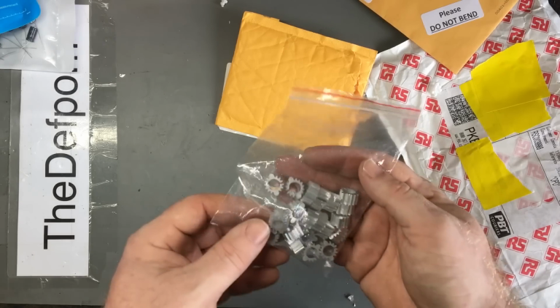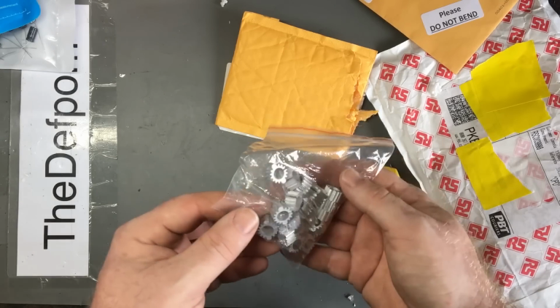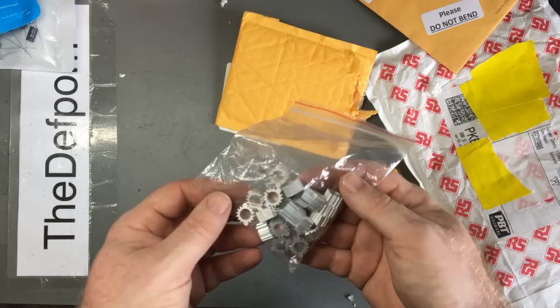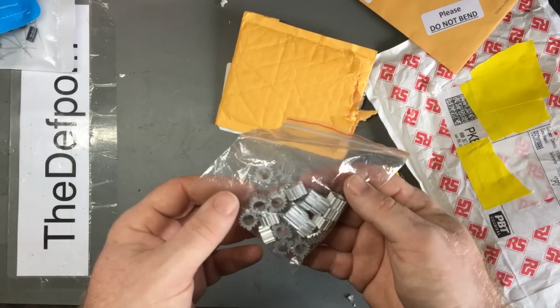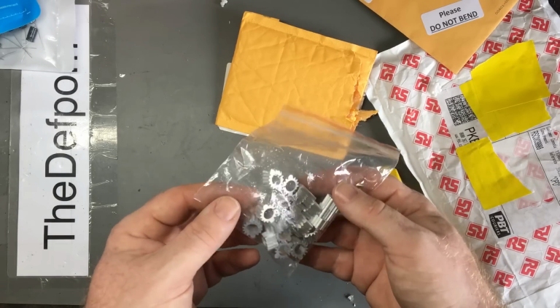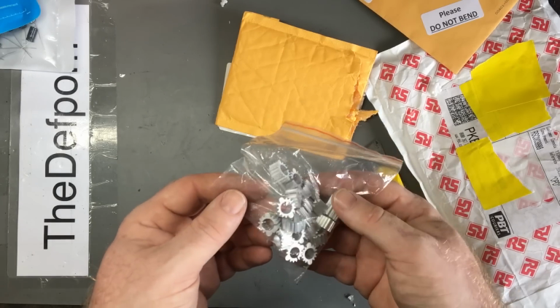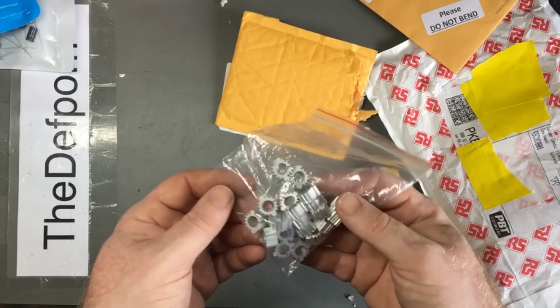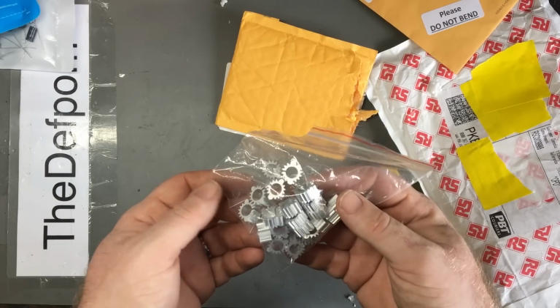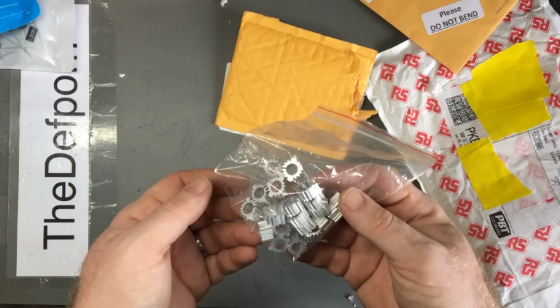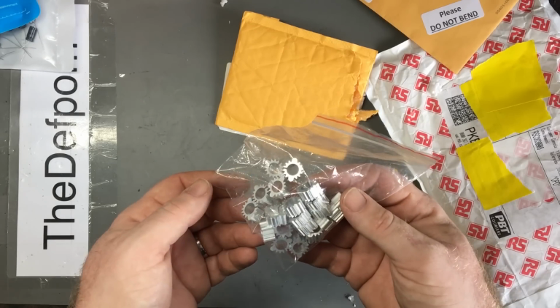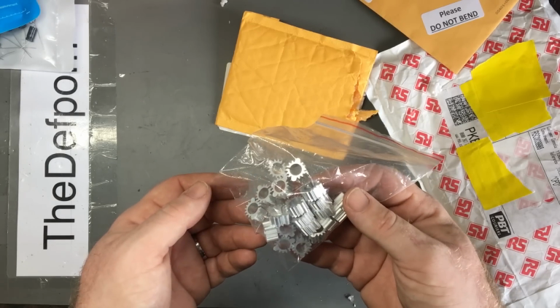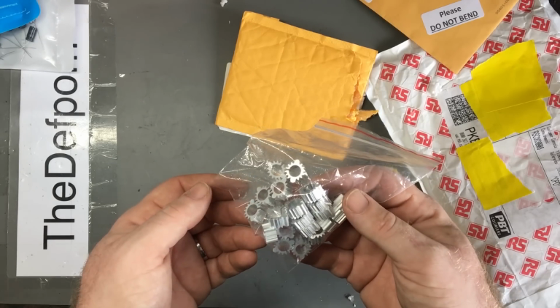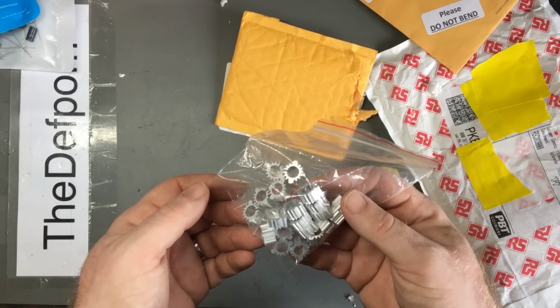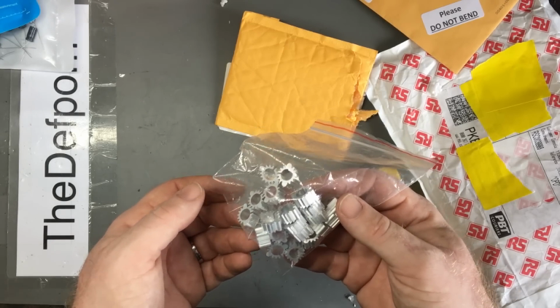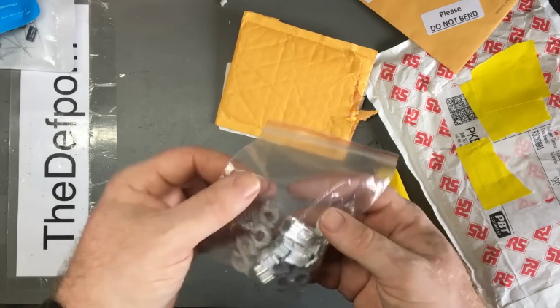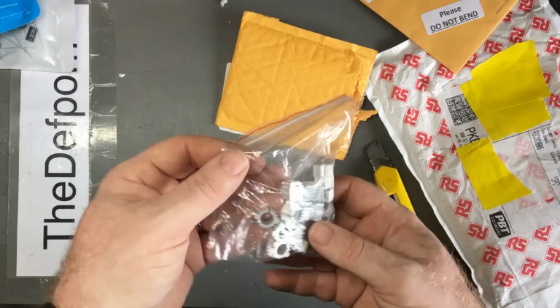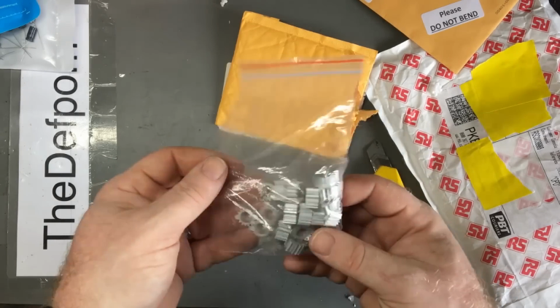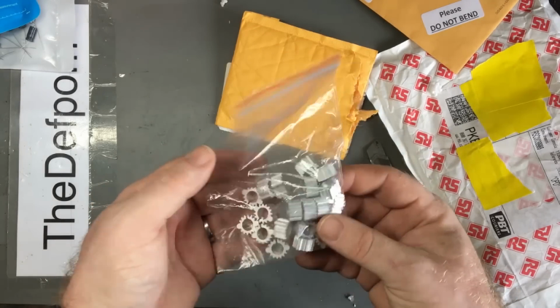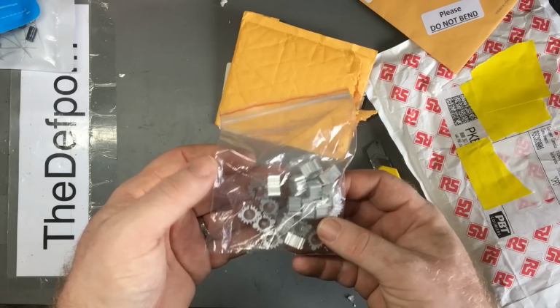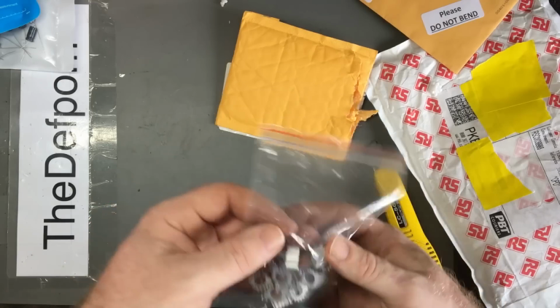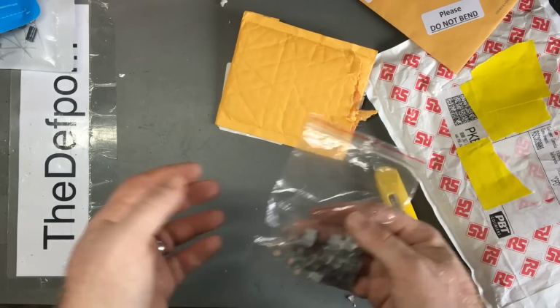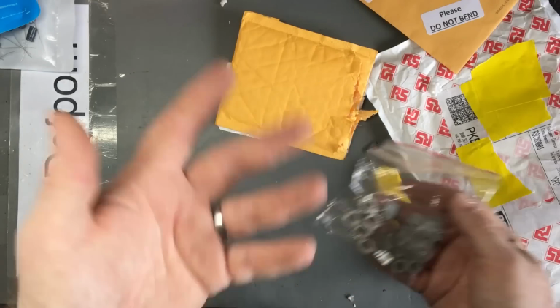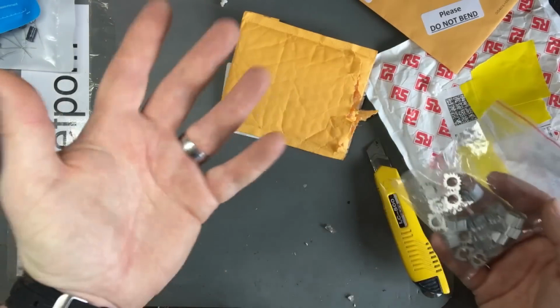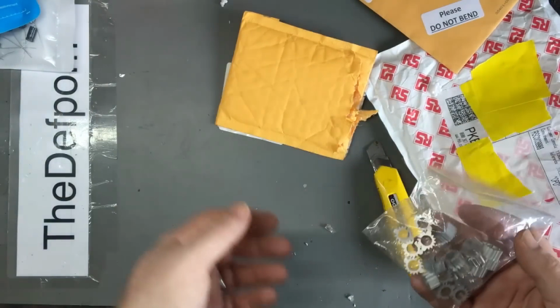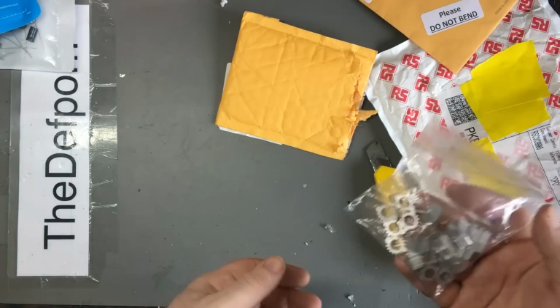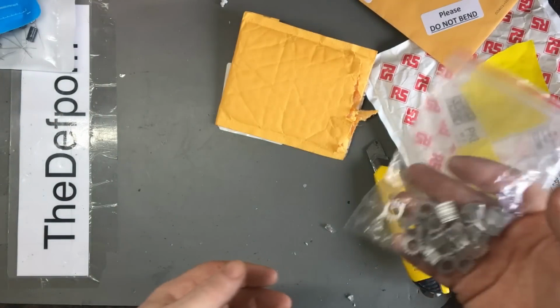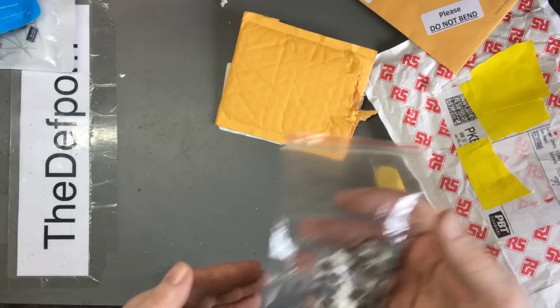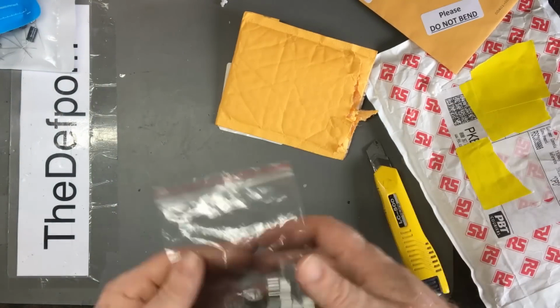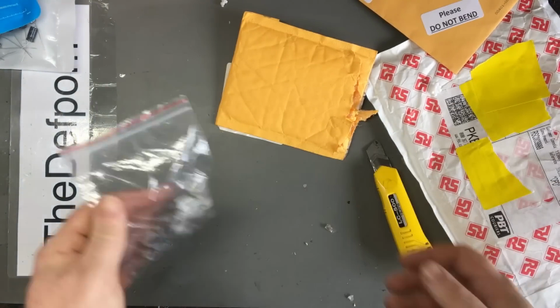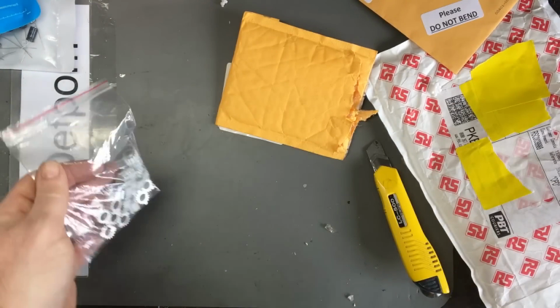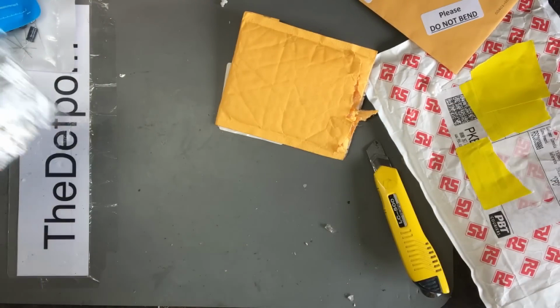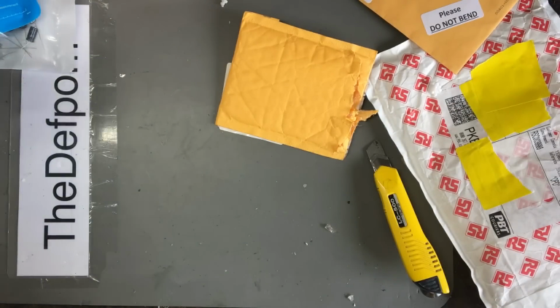Heat sinks for TO5, TO3 - whatever they are - for the Fluke. Spare ones.